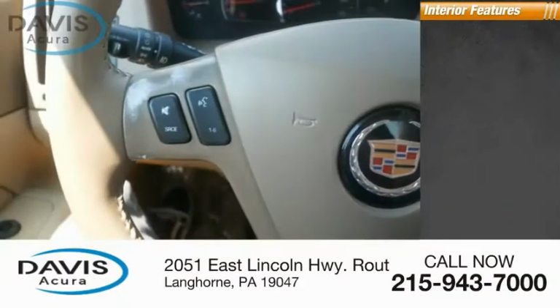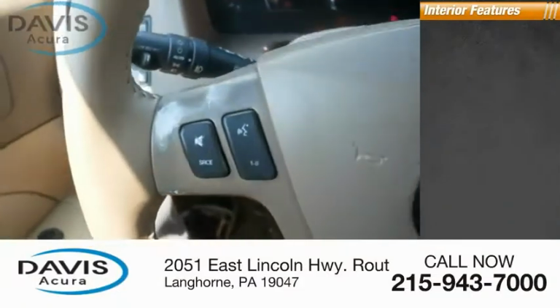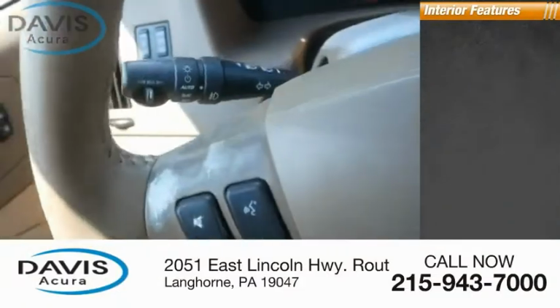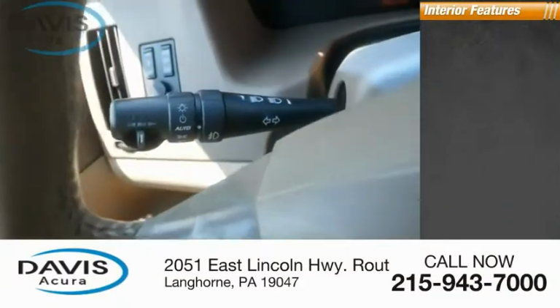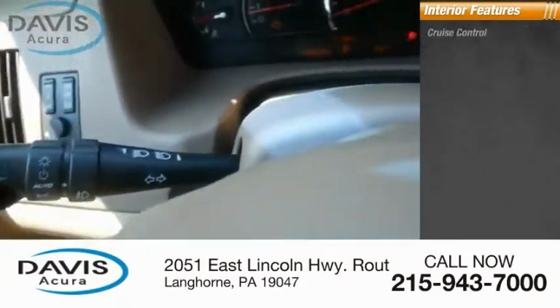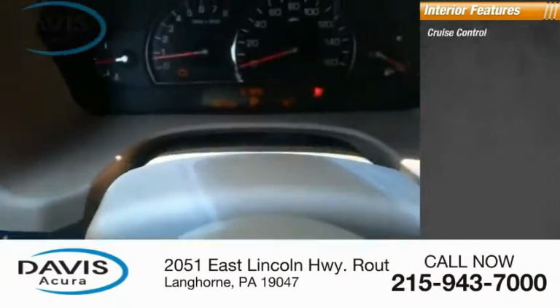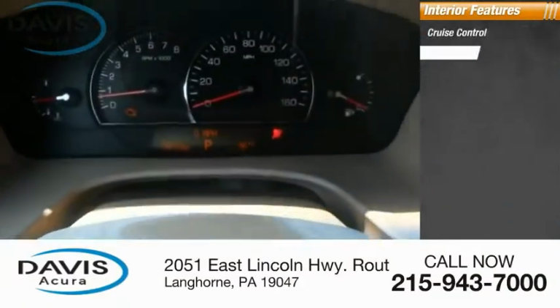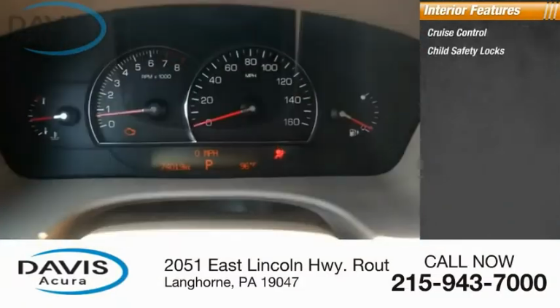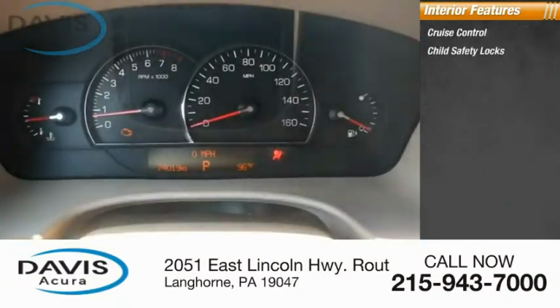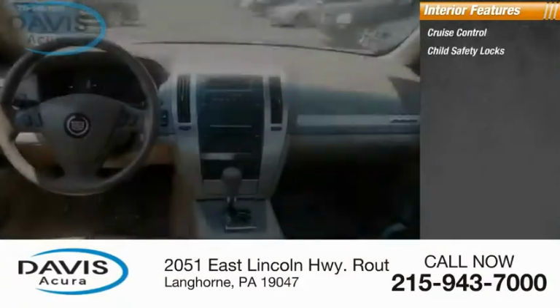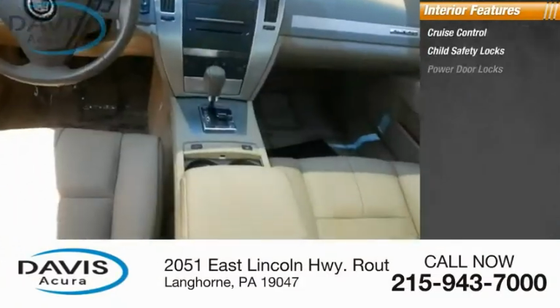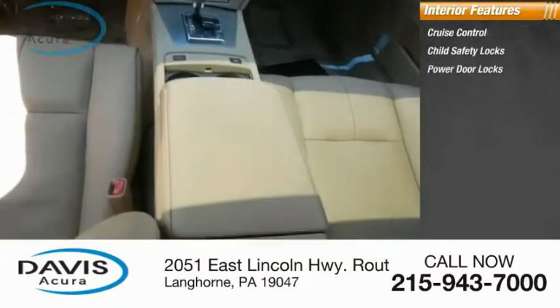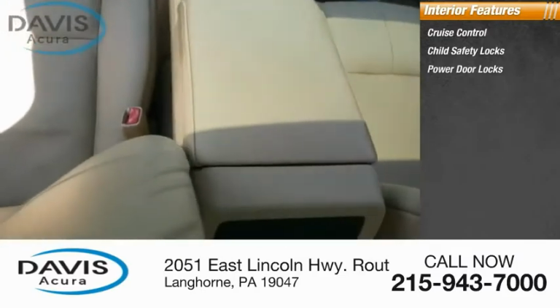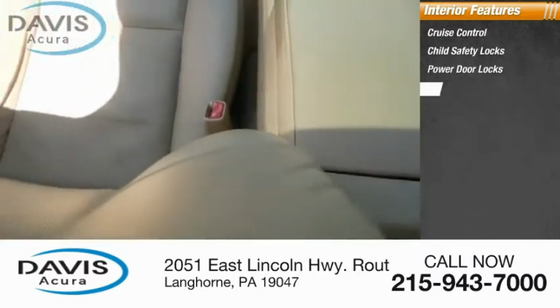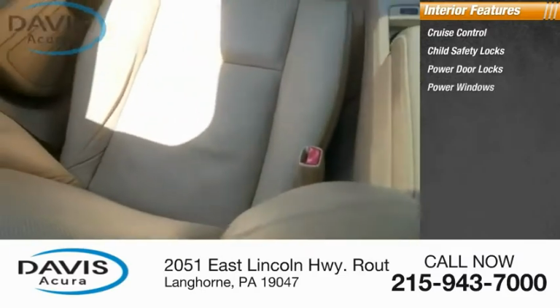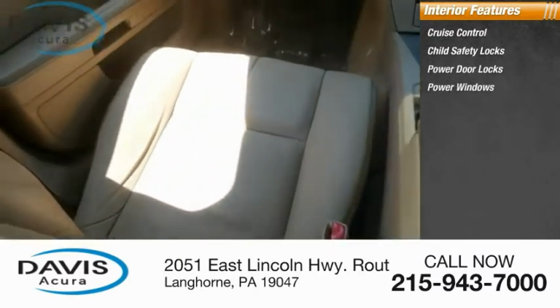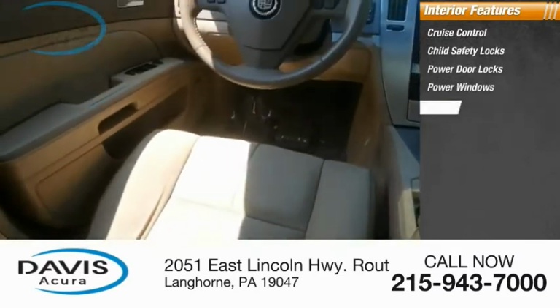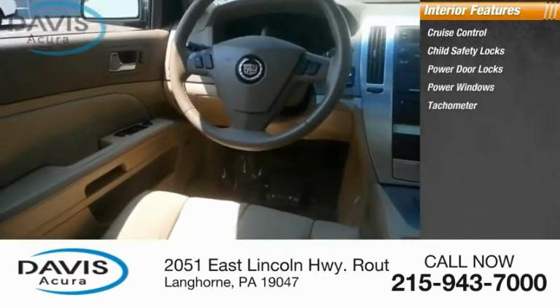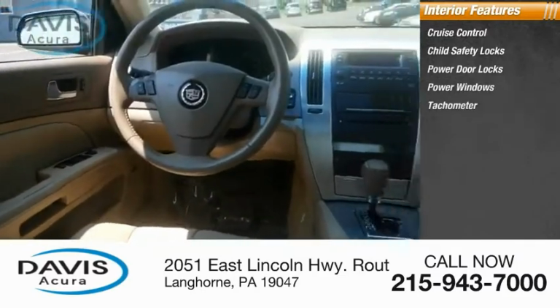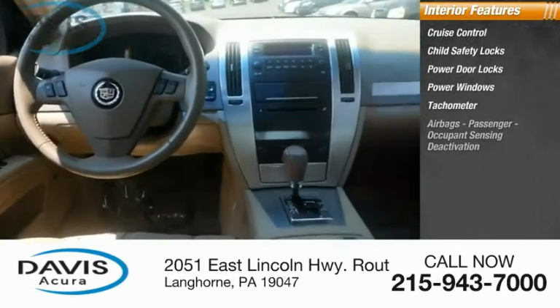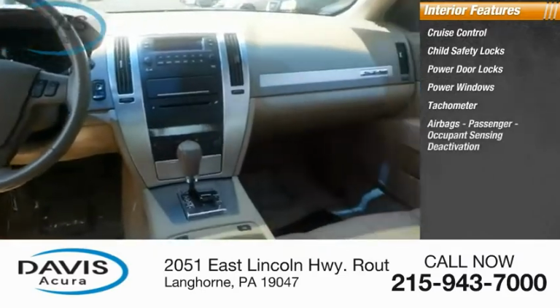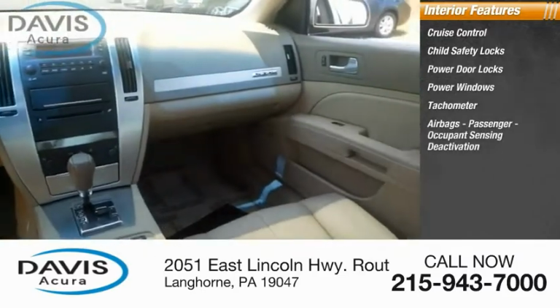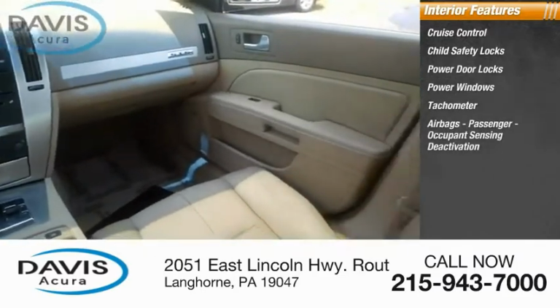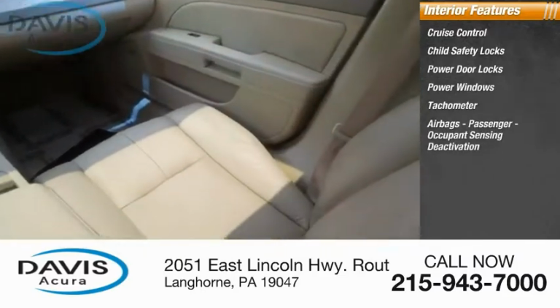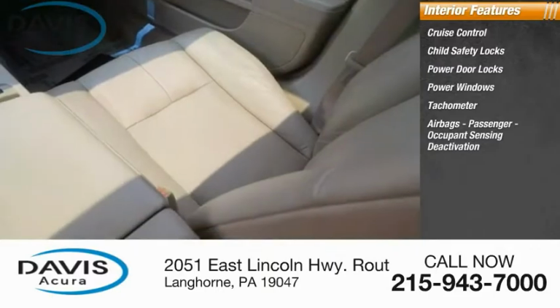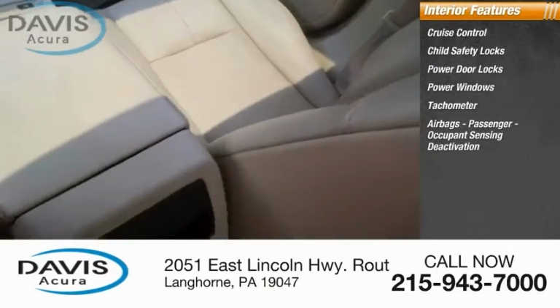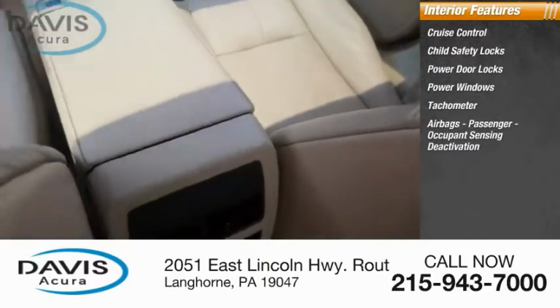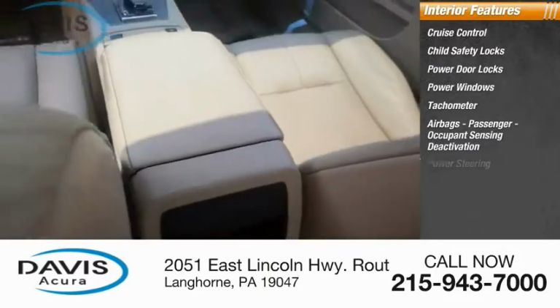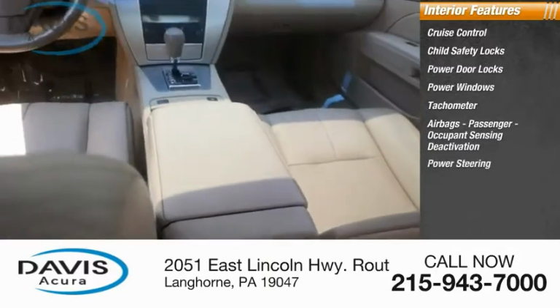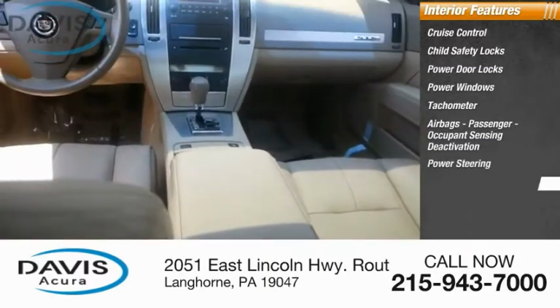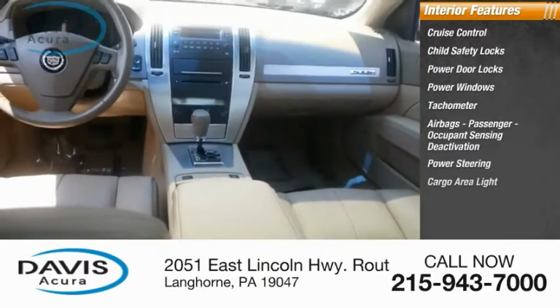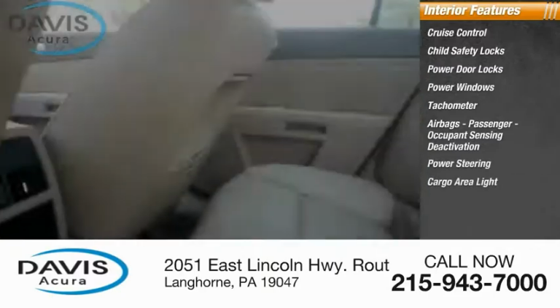Inside you'll find cruise control, child safety locks, power door locks, power windows, tachometer, passenger airbags with occupant sensing deactivation, power steering, and cargo area light.